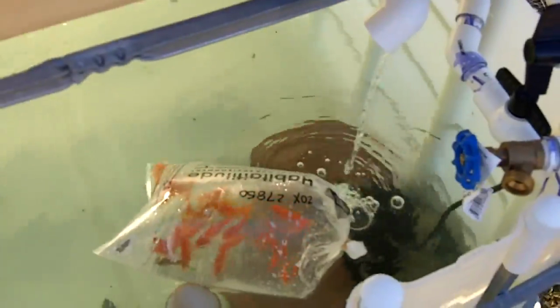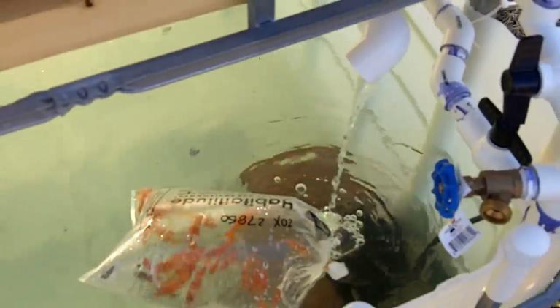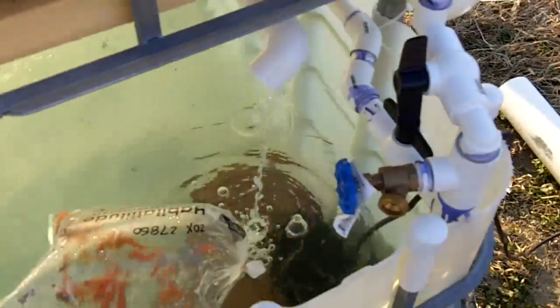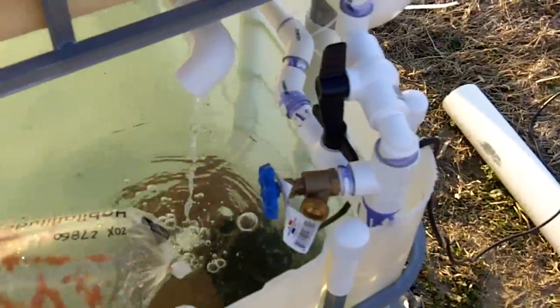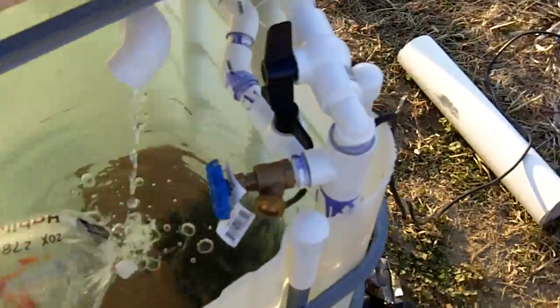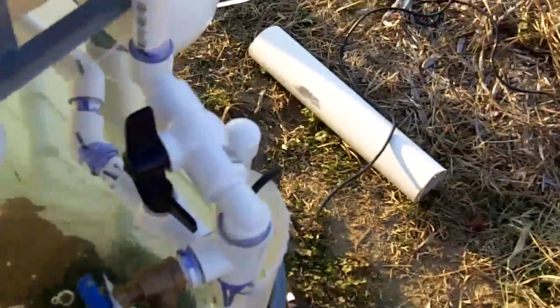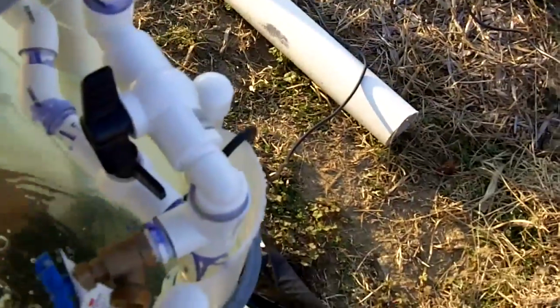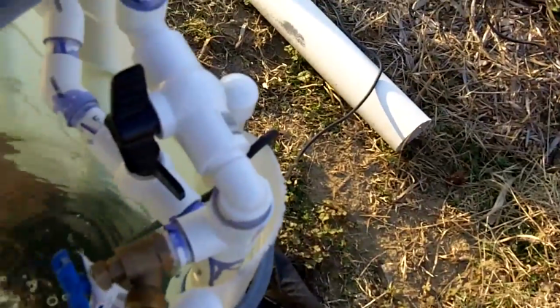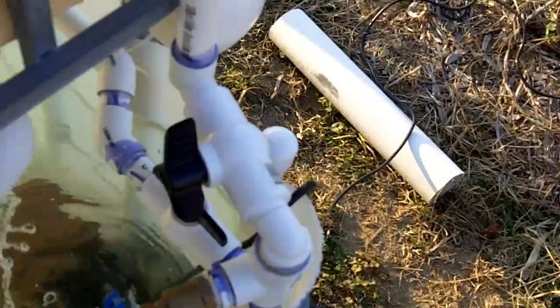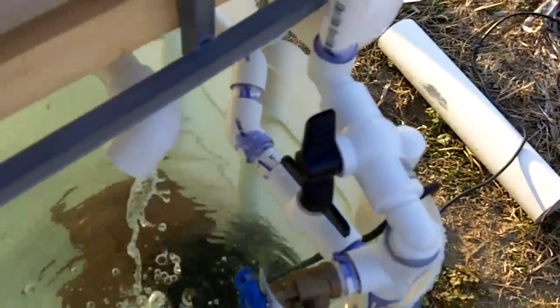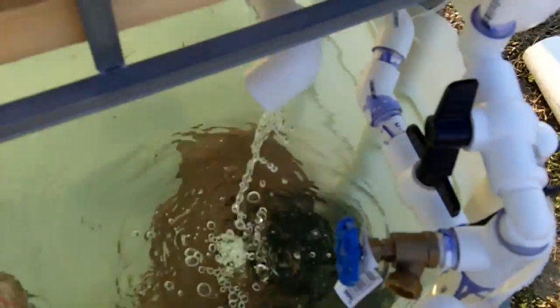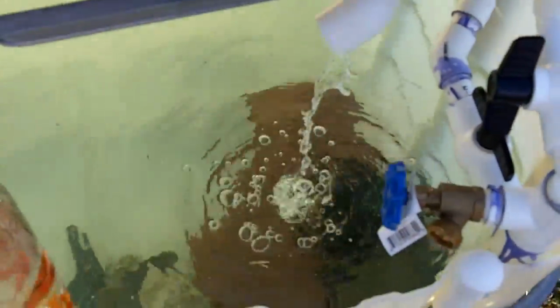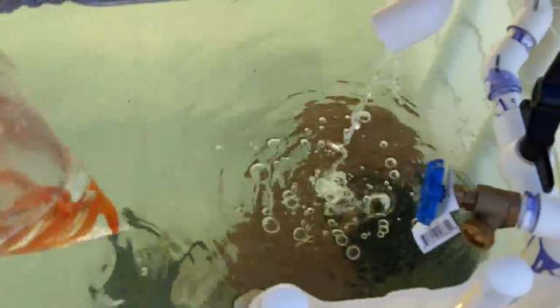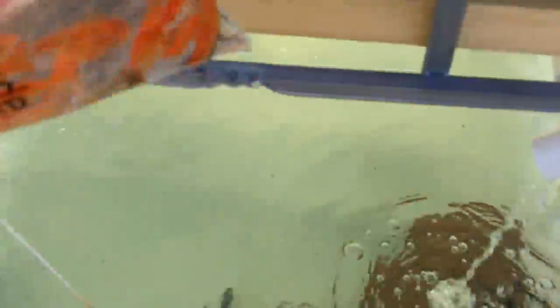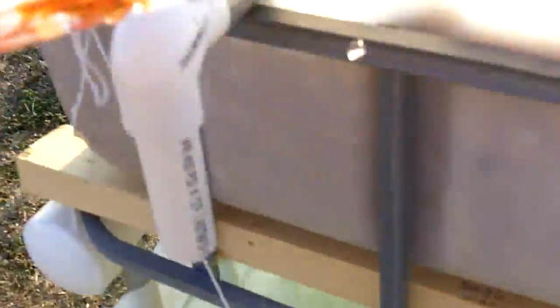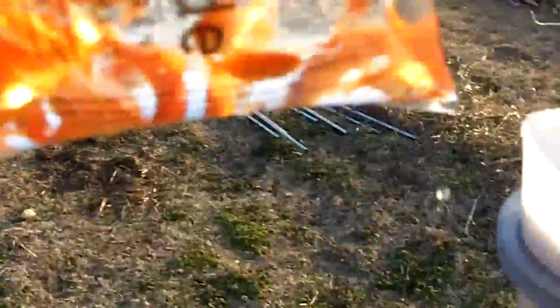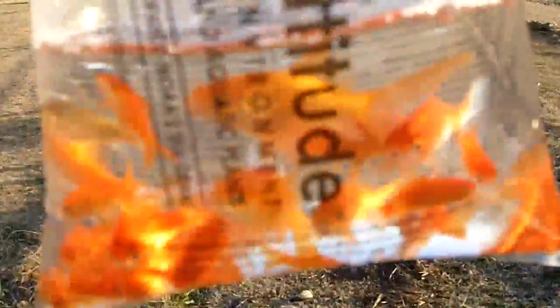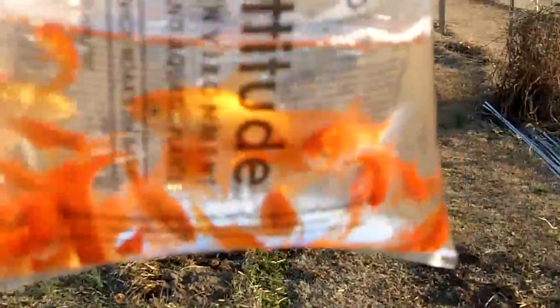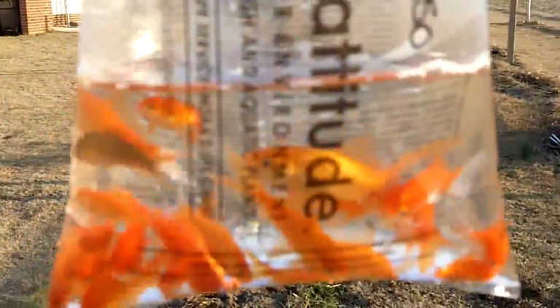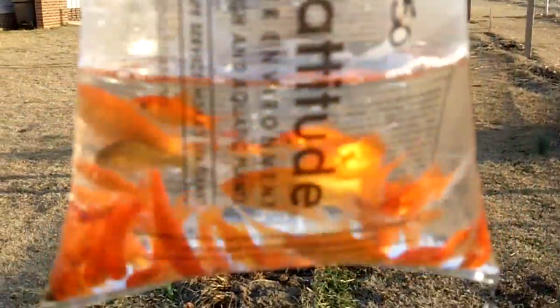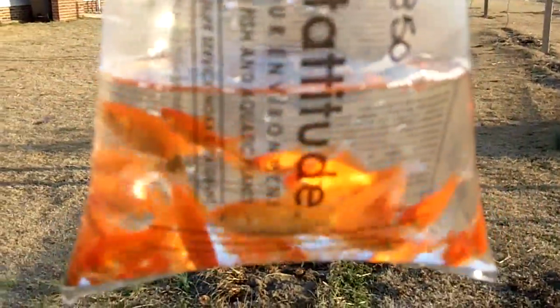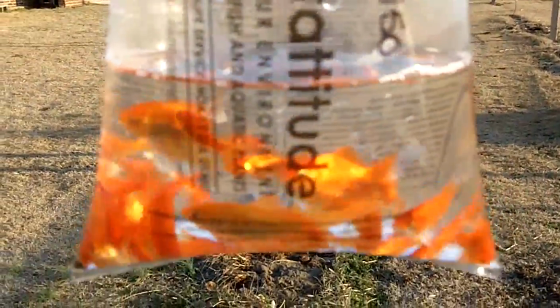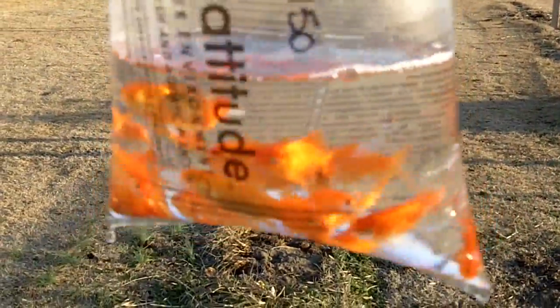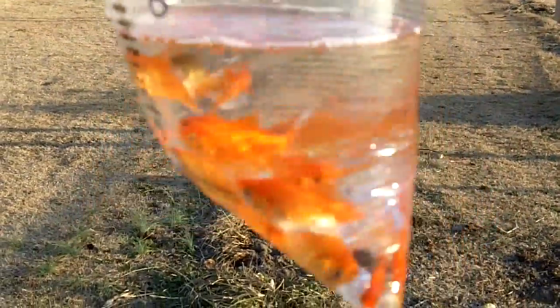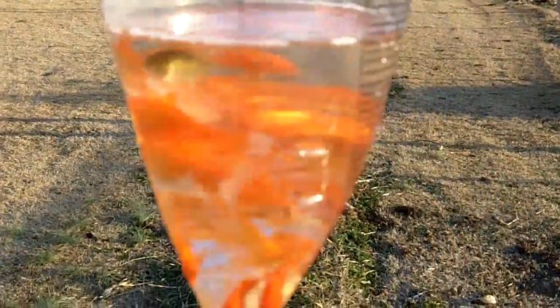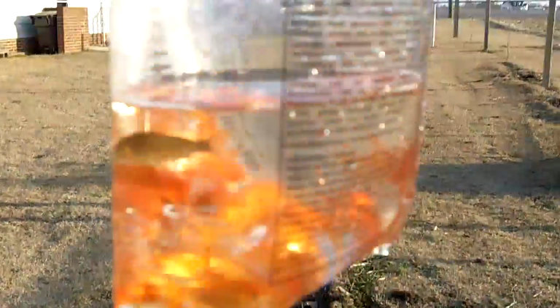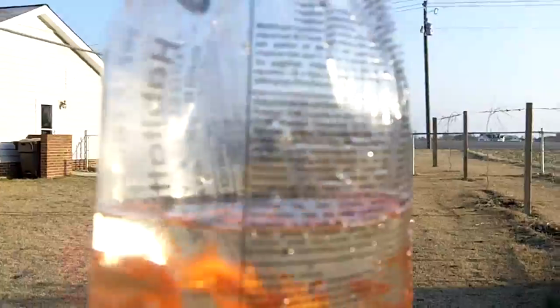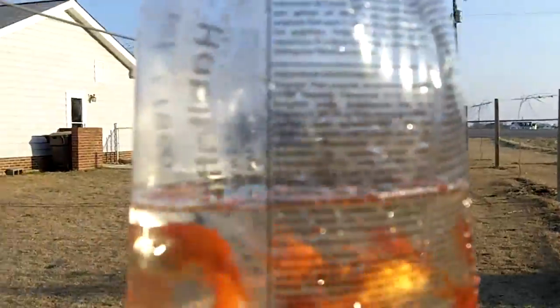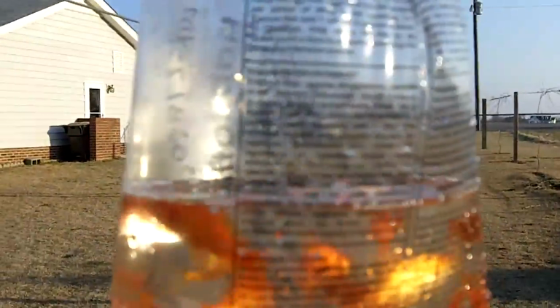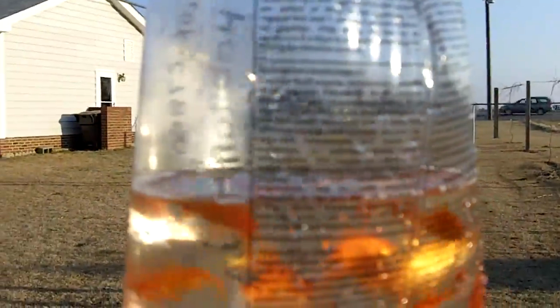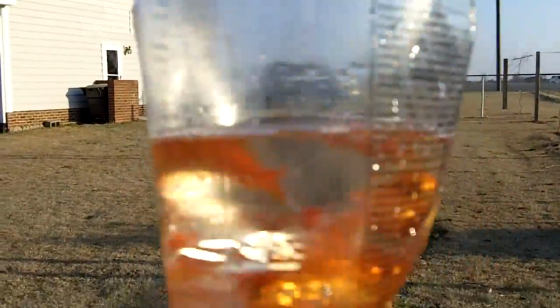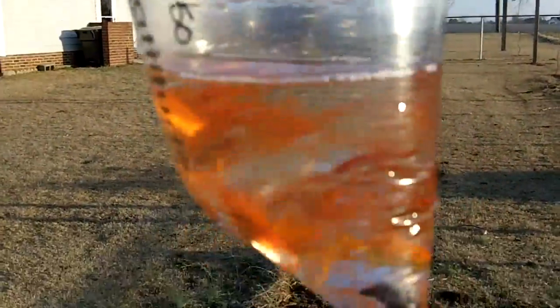Today is fish day. Bought me some goldfish — little boogers. Here they are, sparkling in all their glory.